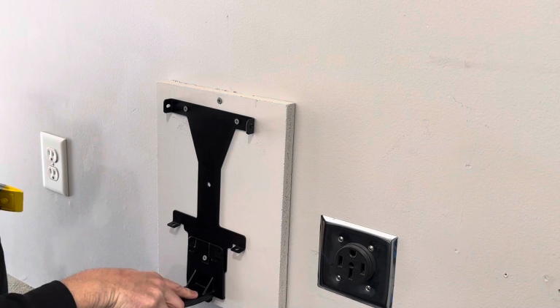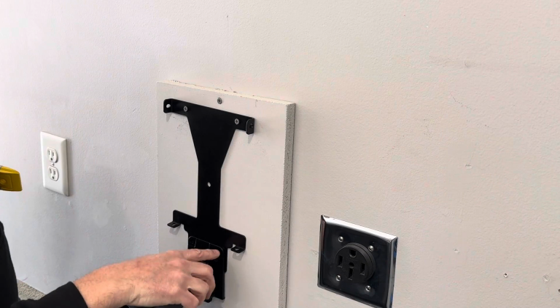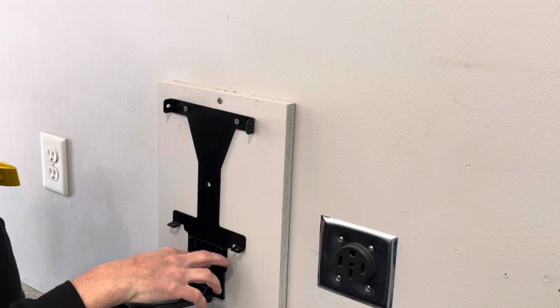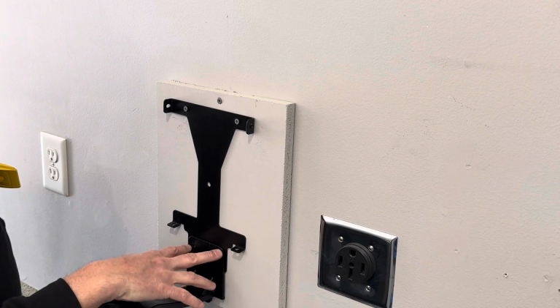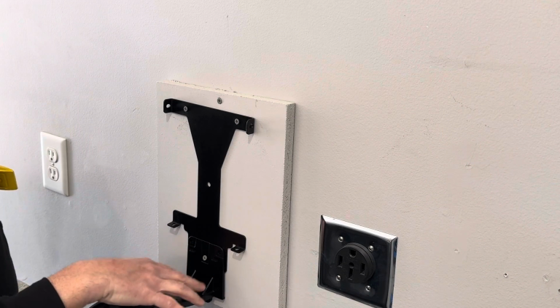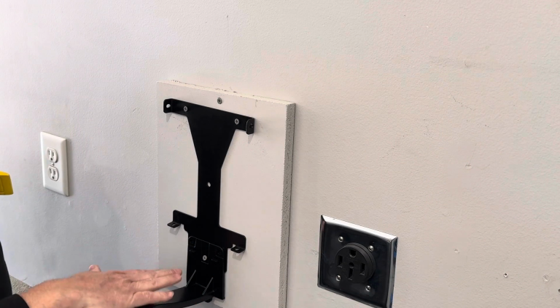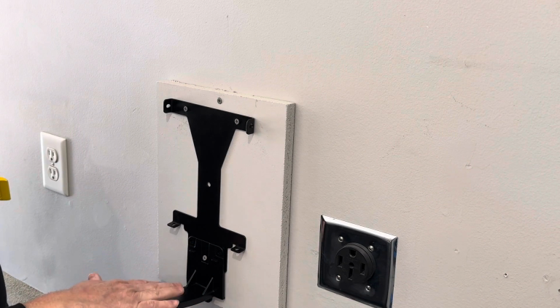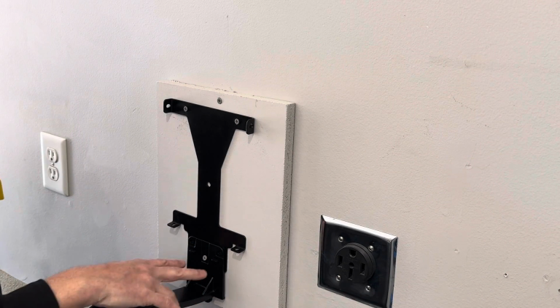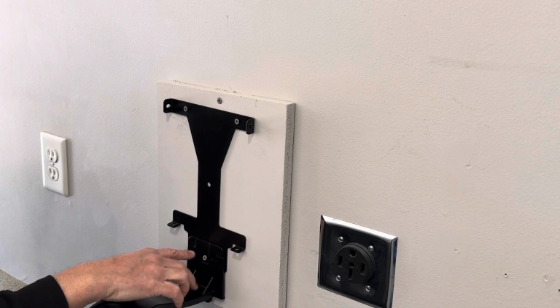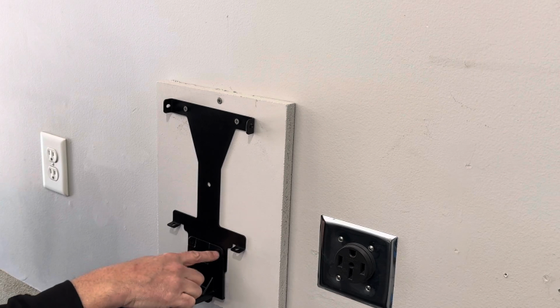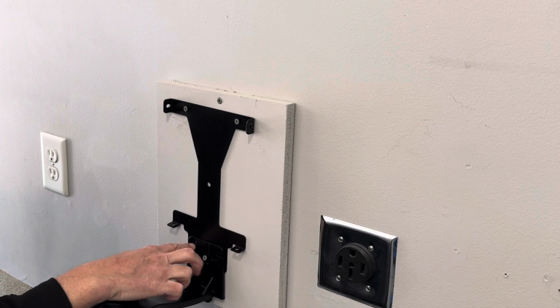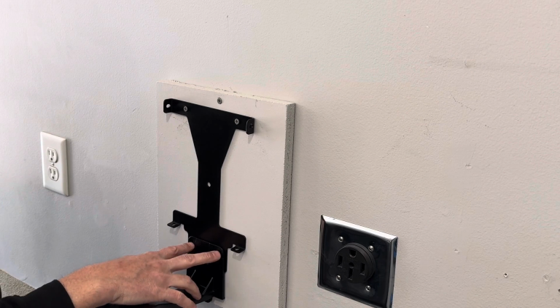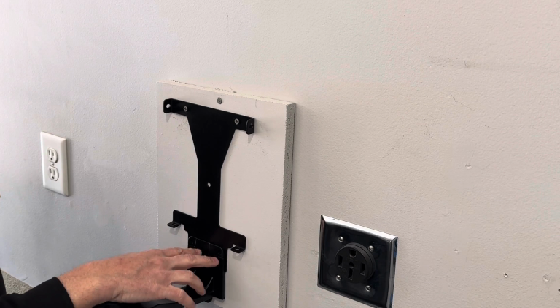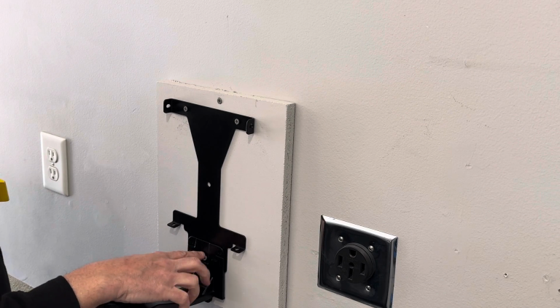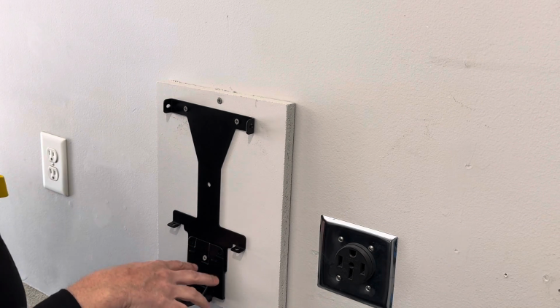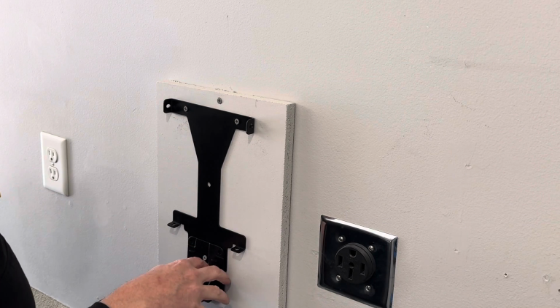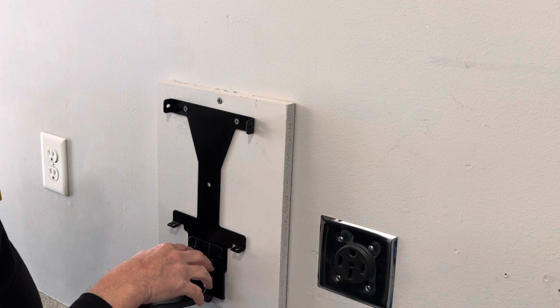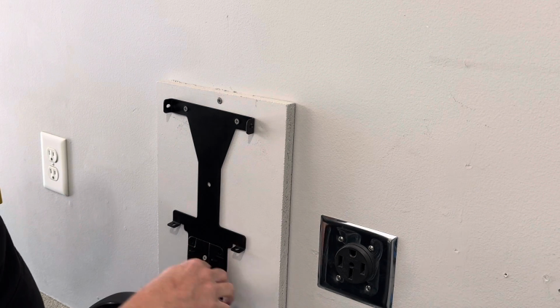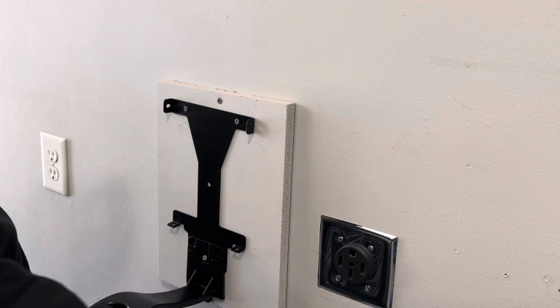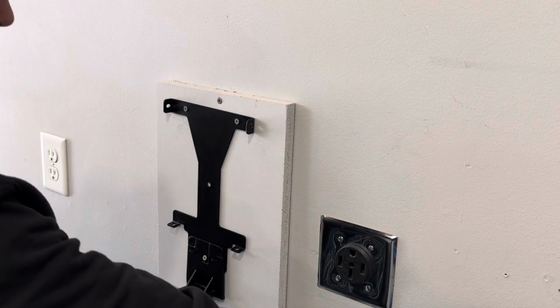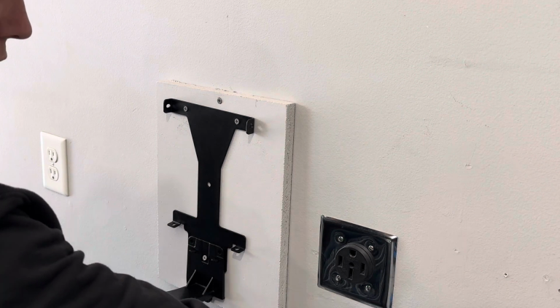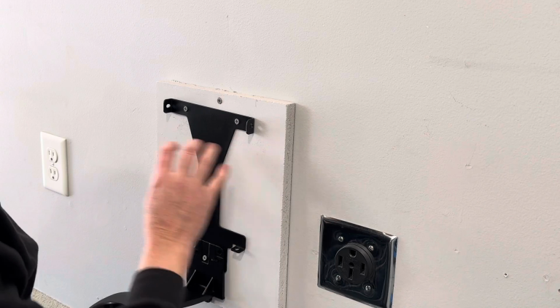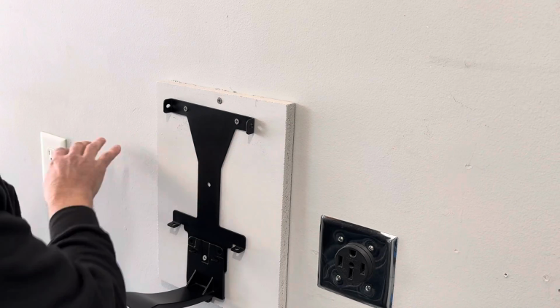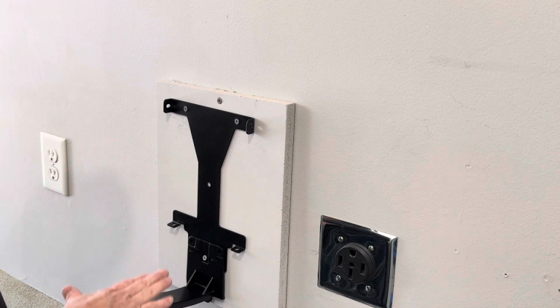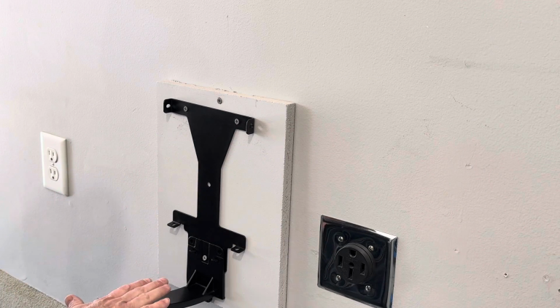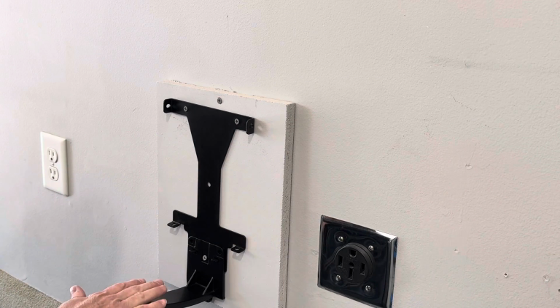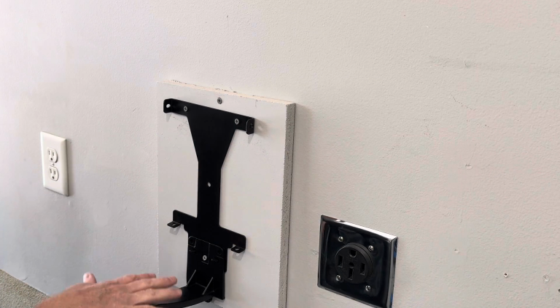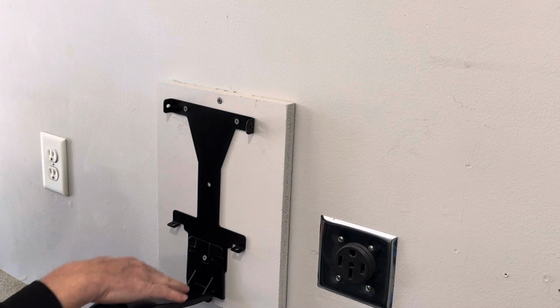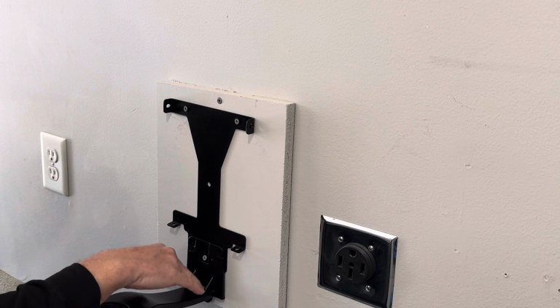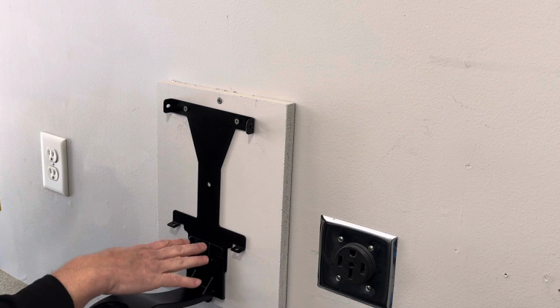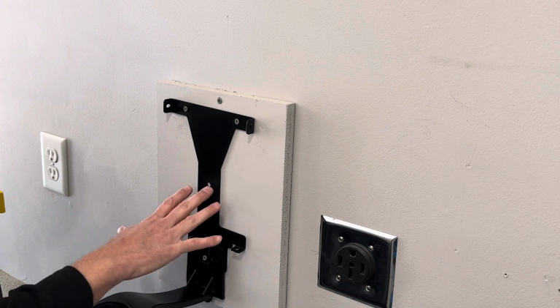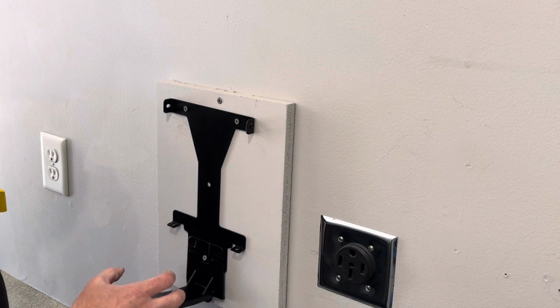Now, if for some reason your application doesn't allow you to put it right here, you can install this elsewhere. There are three screw holes in this, so if I wanted to install the plug holder over here or in a different location, I could. I think it works well right here next to the charger.